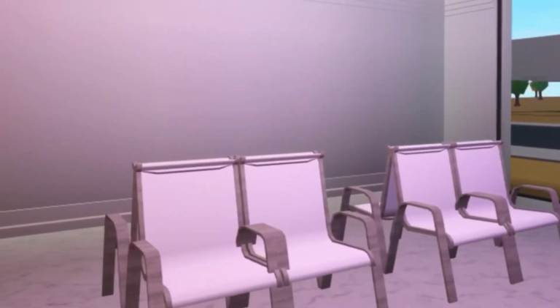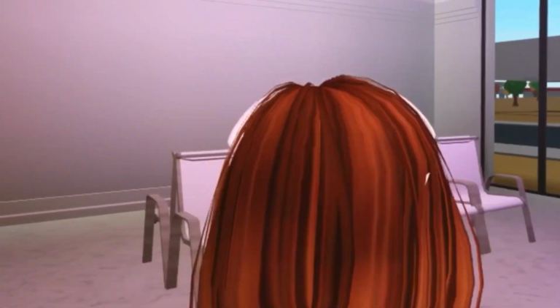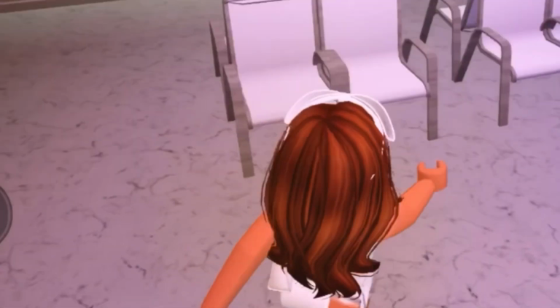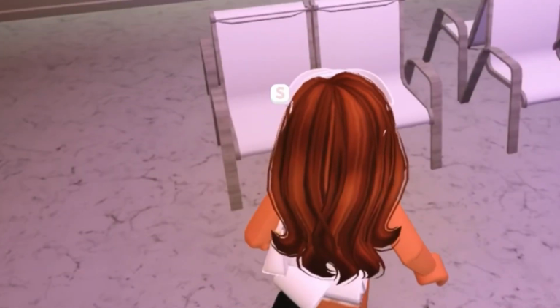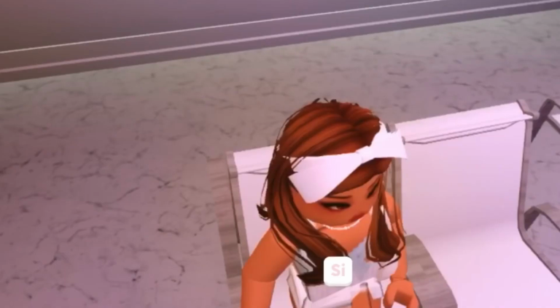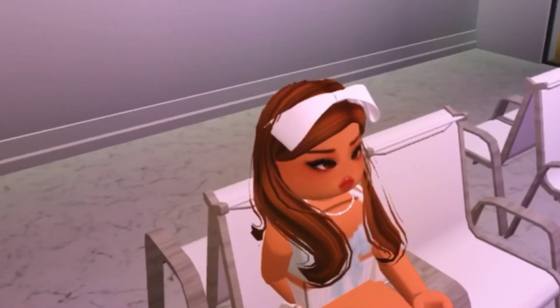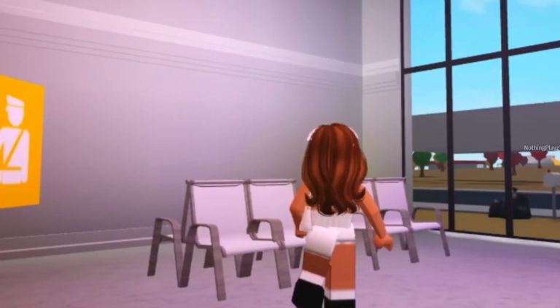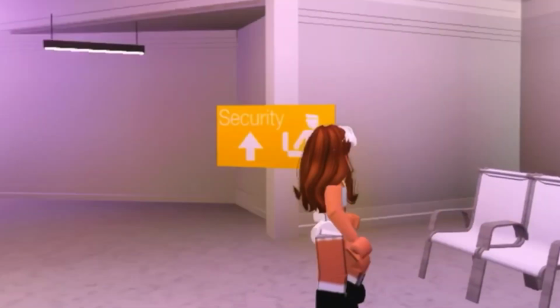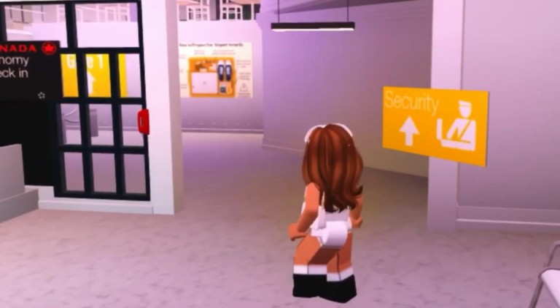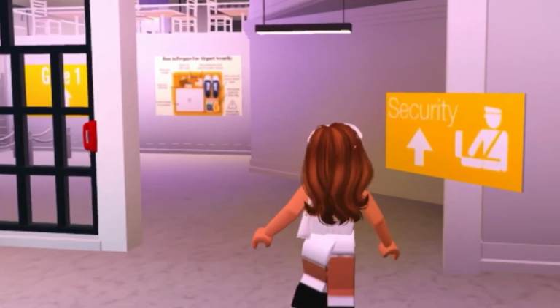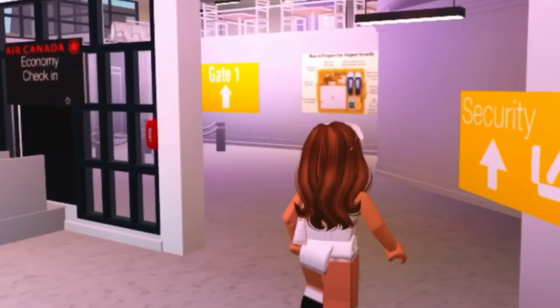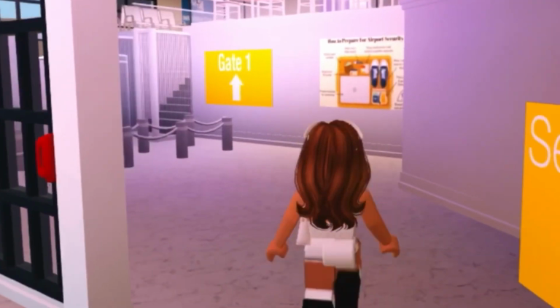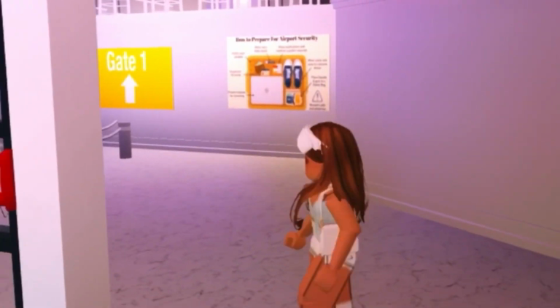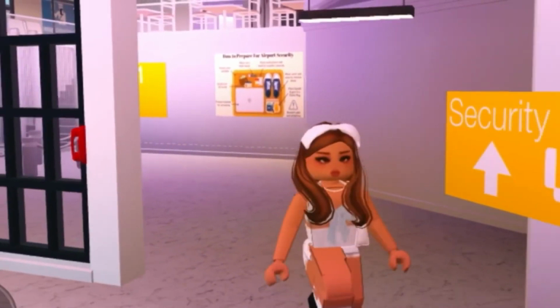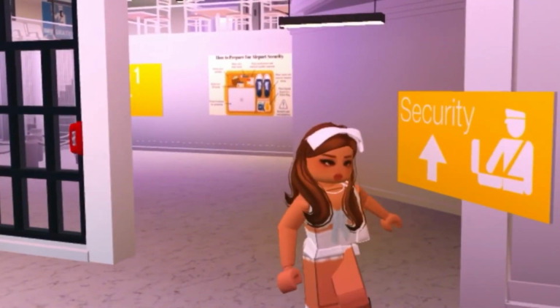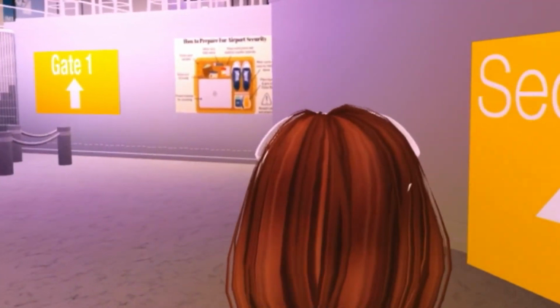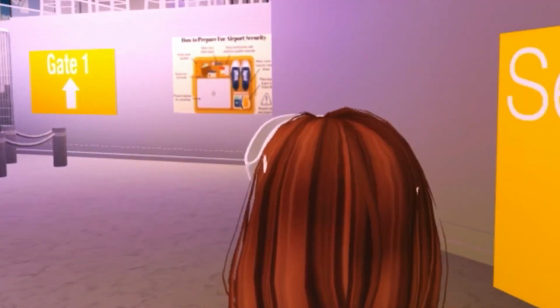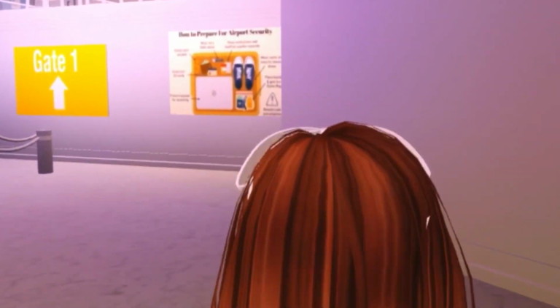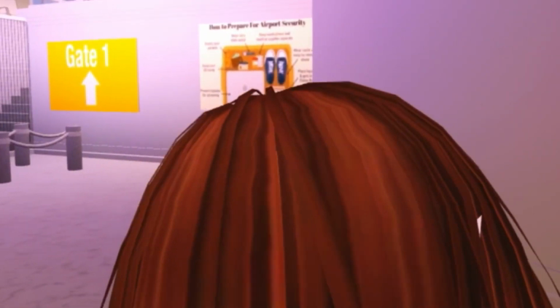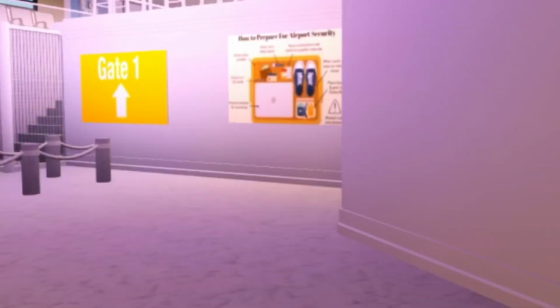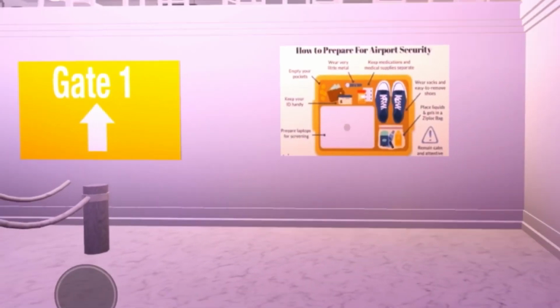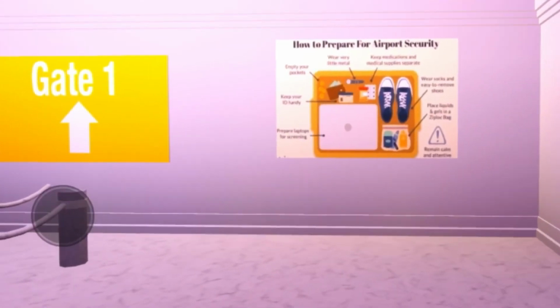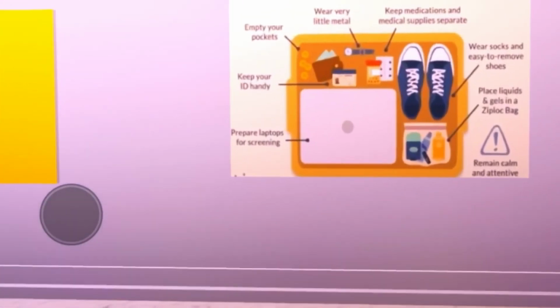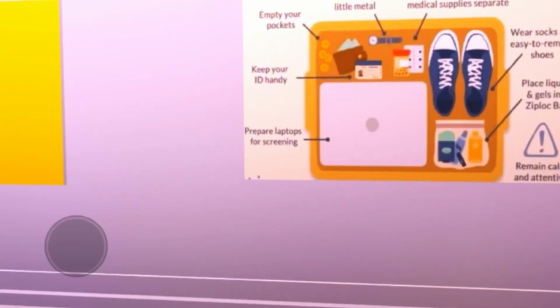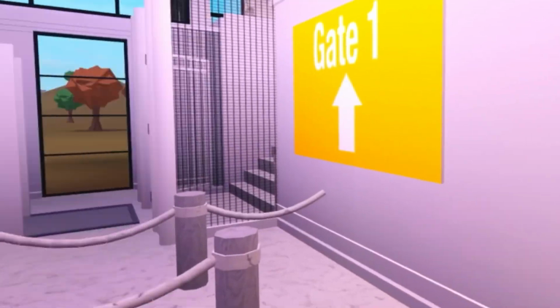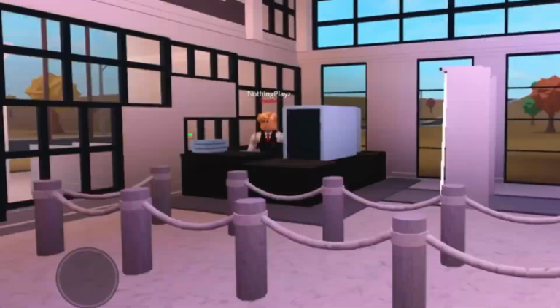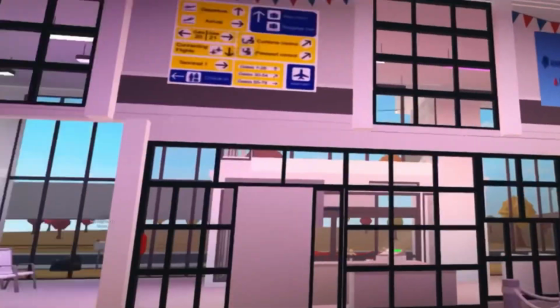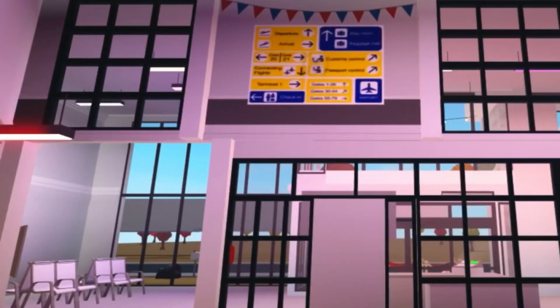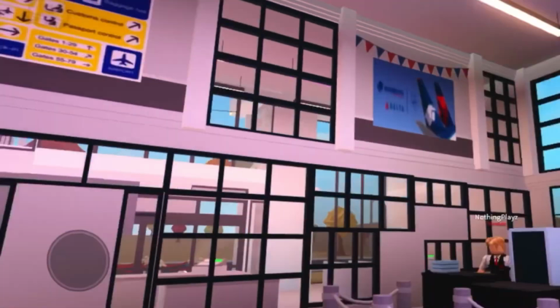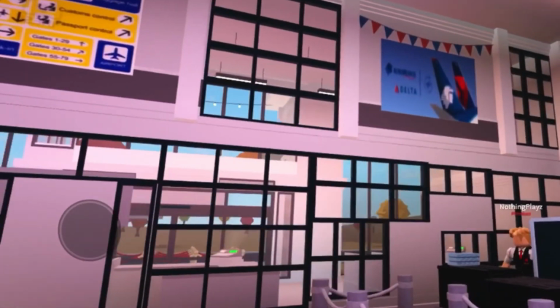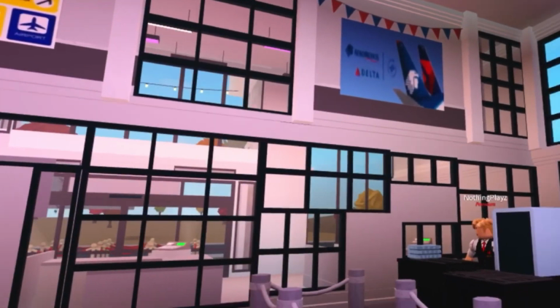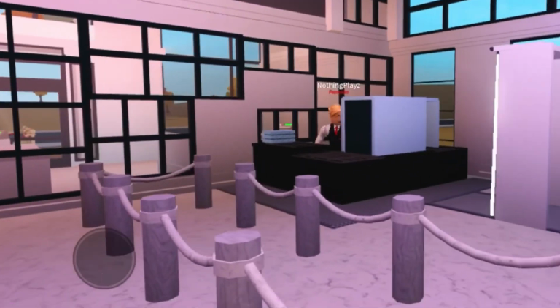Over here is where you will wait for your flight. And then once you're all ready for your flight, you can go ahead and leave, and then here it does show you the way to security. On the wall, there are a few paintings — some tell you how to prepare for security, others just show you around your way to the airport.